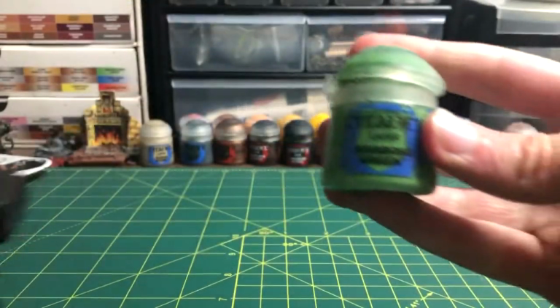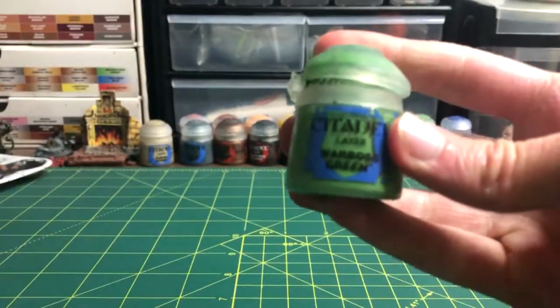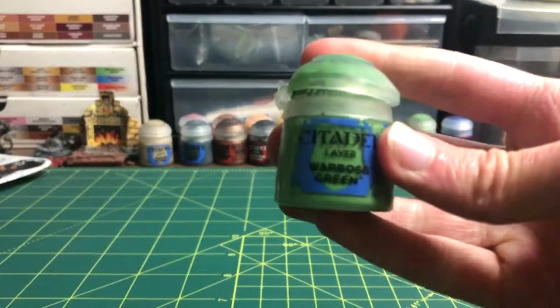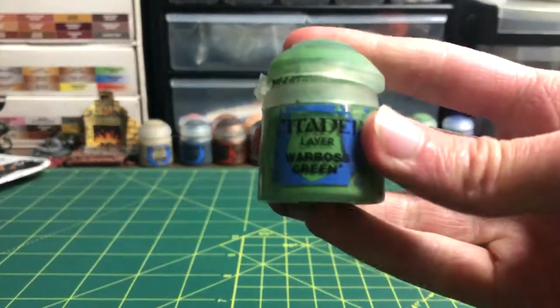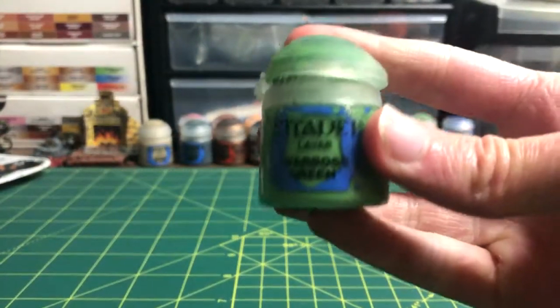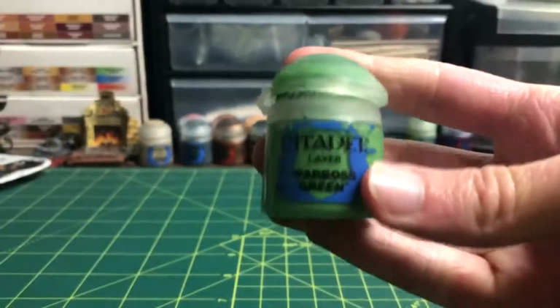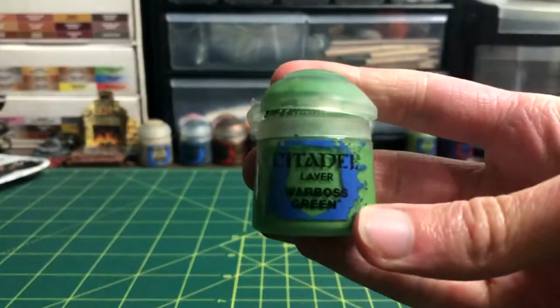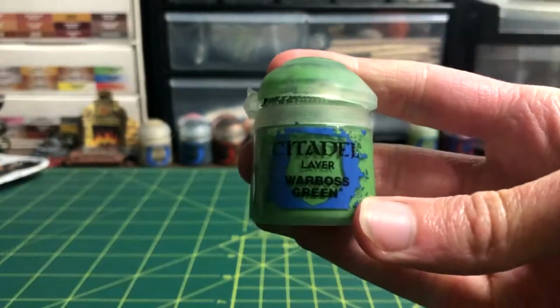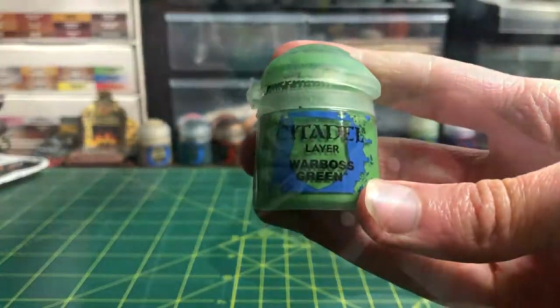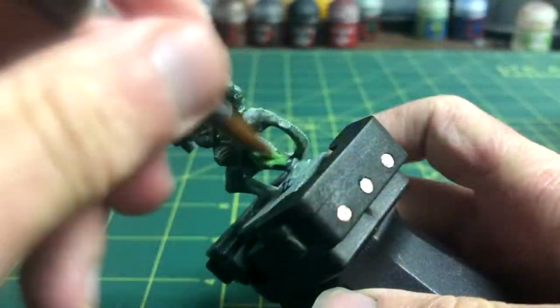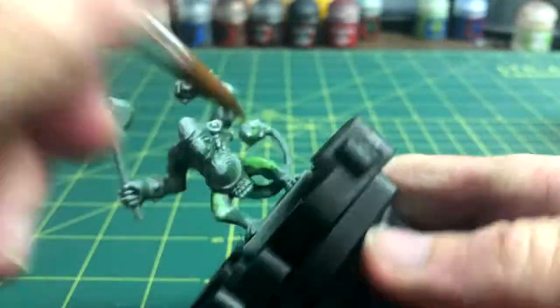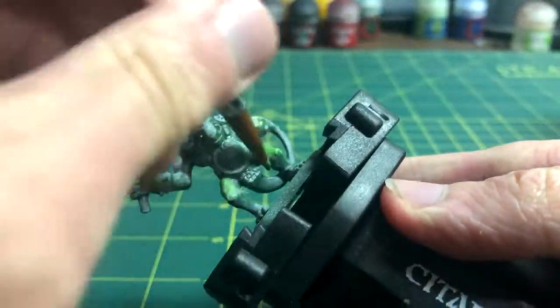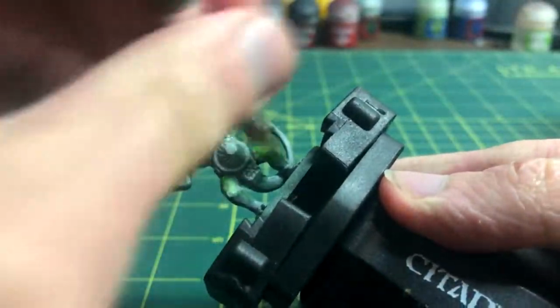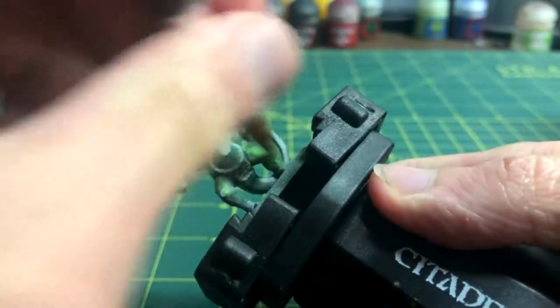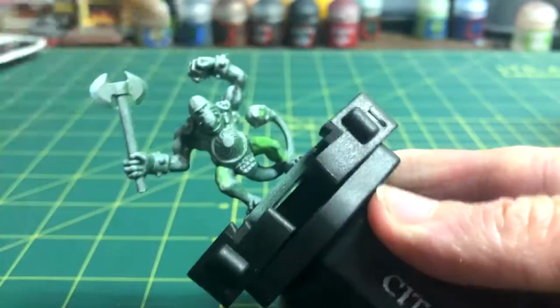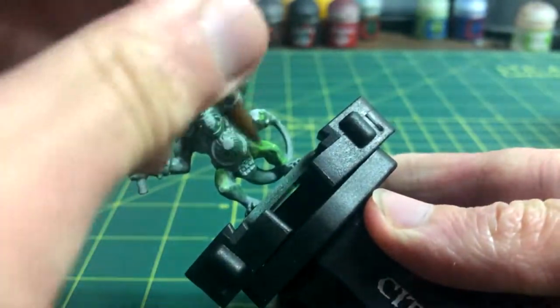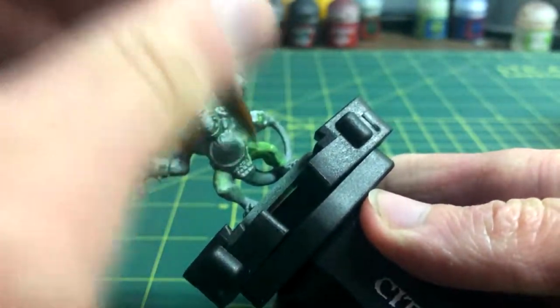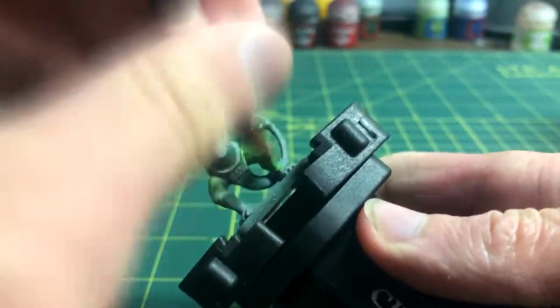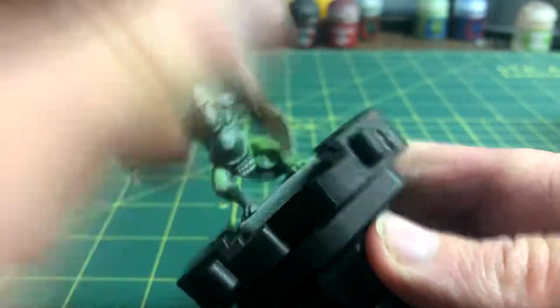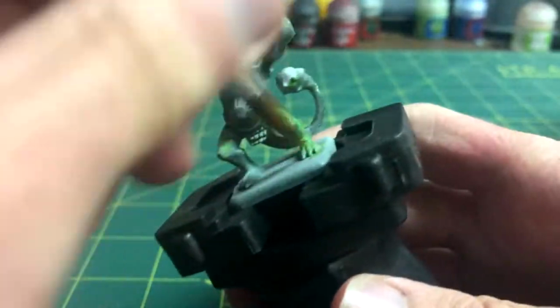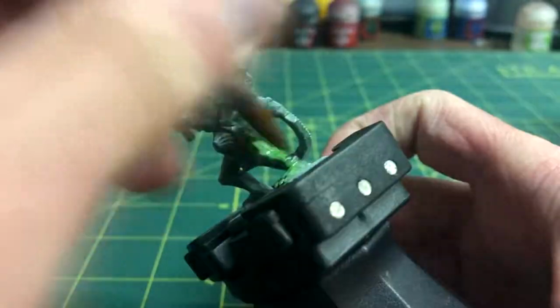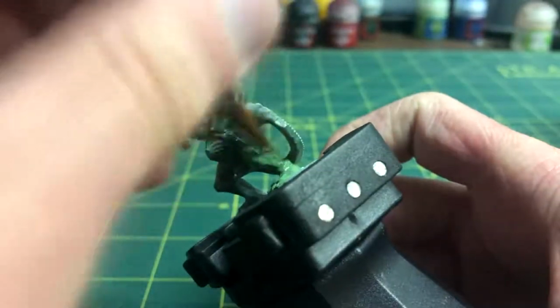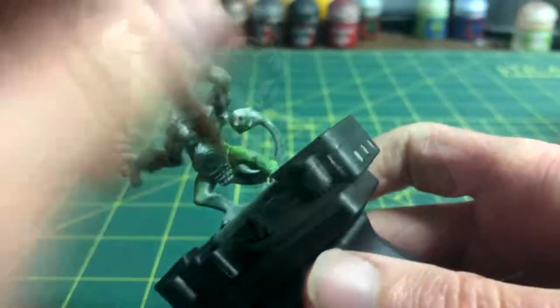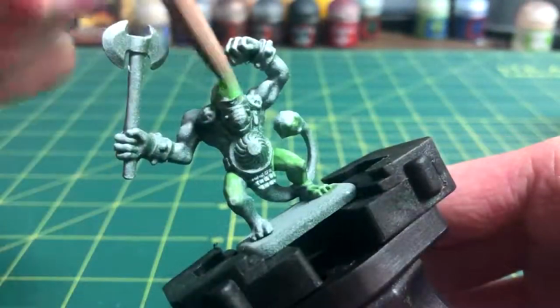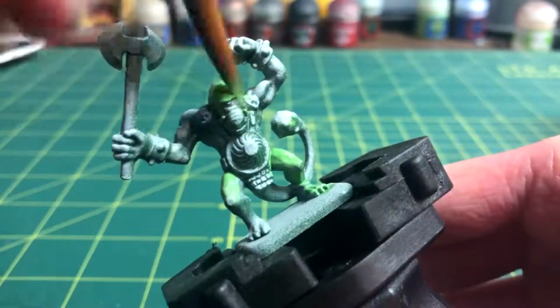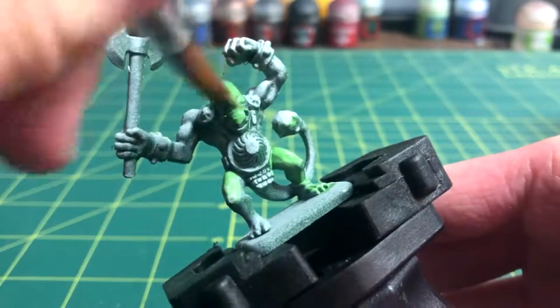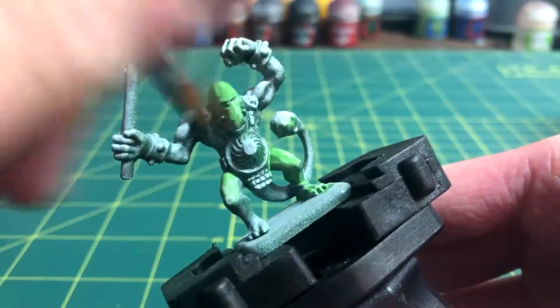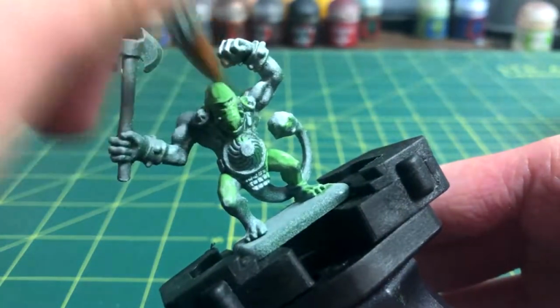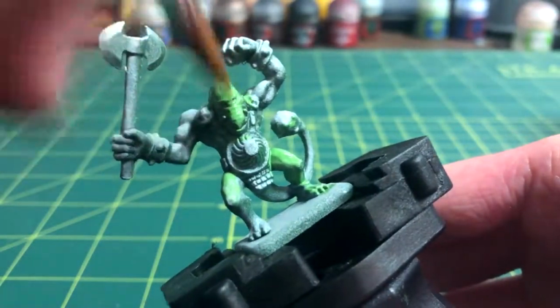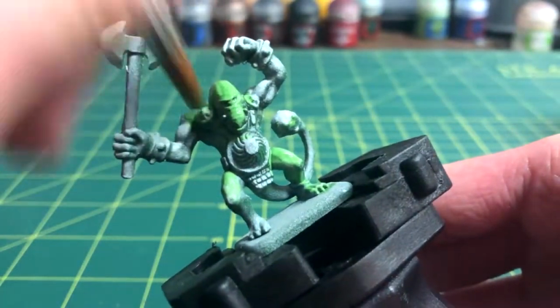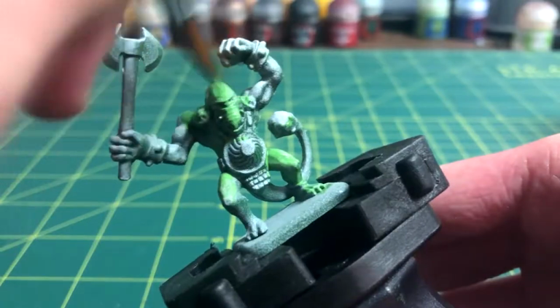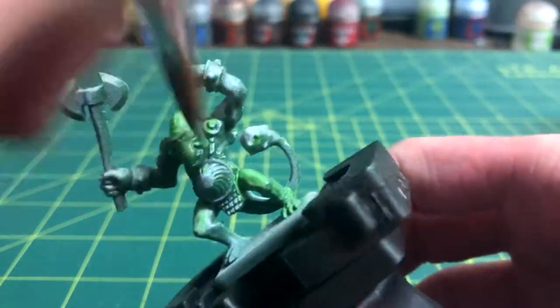The second step is to coat the entire model with Warboss Green. Nearly the whole miniature is exposed skin, so it's easiest to paint the whole model one color and add details after.